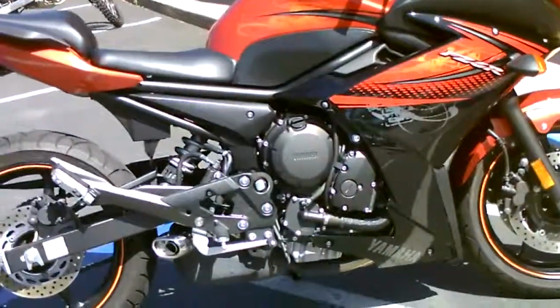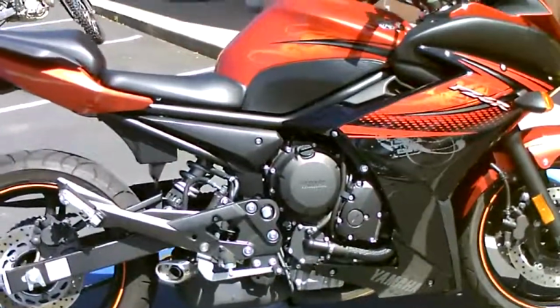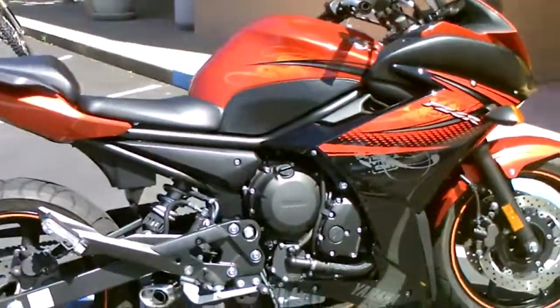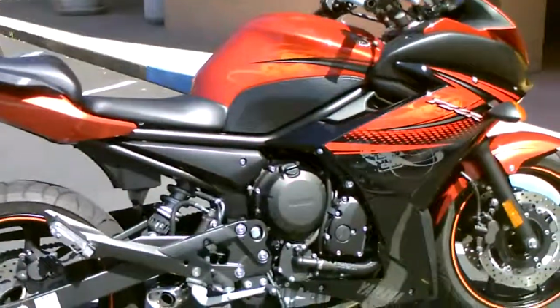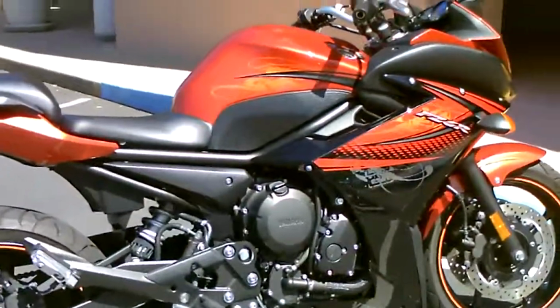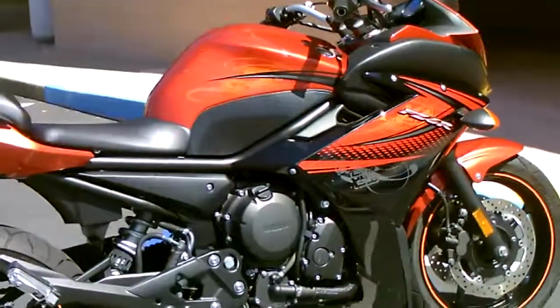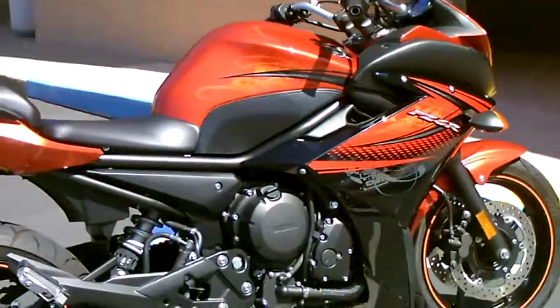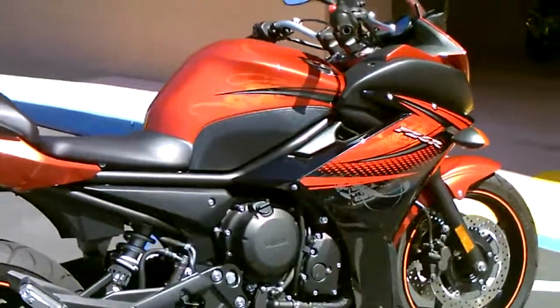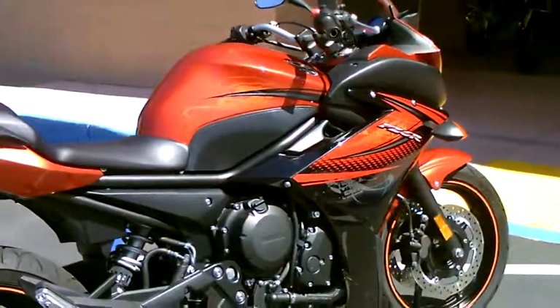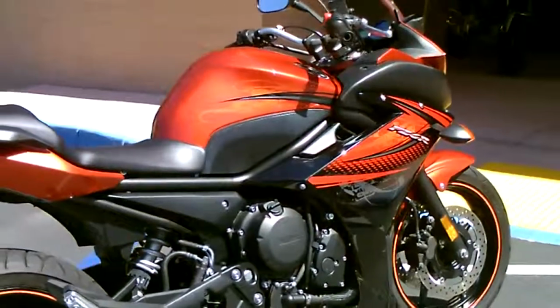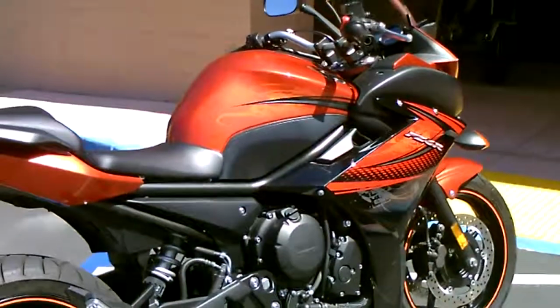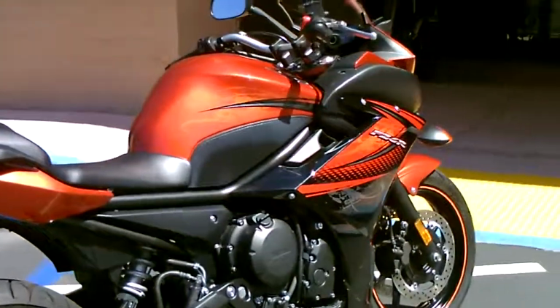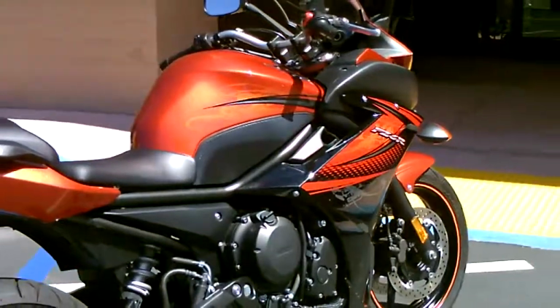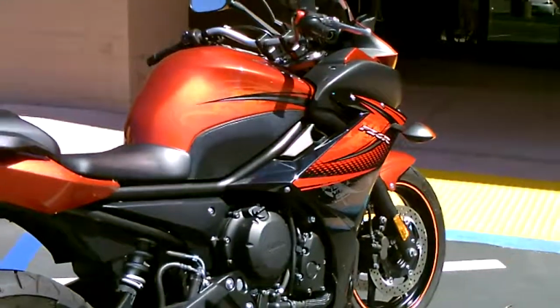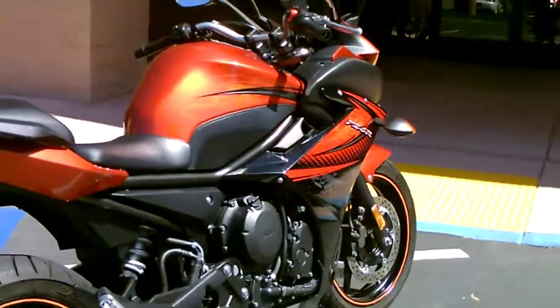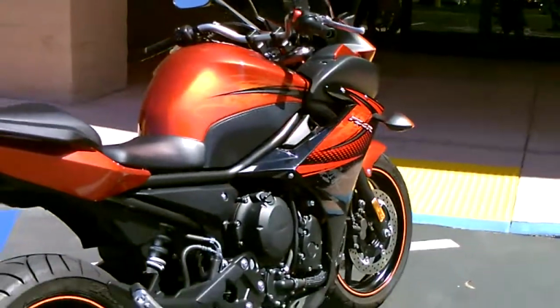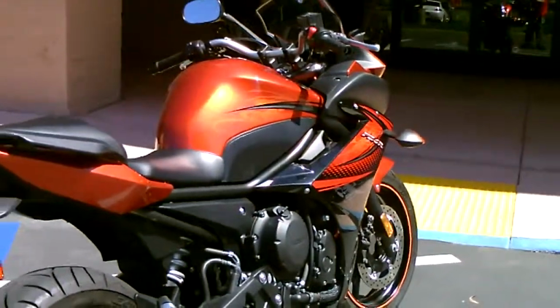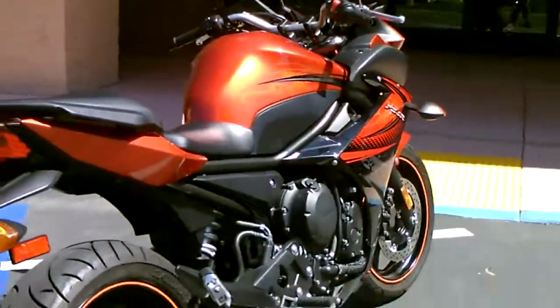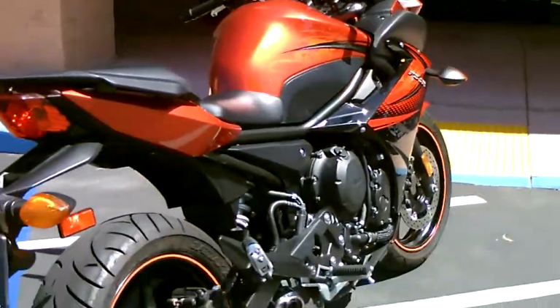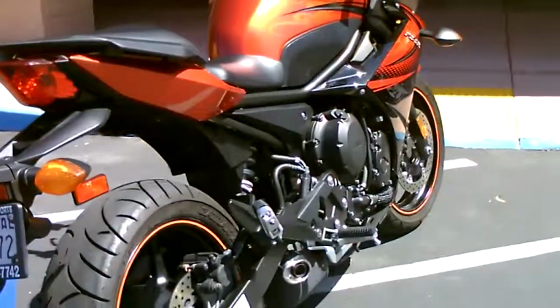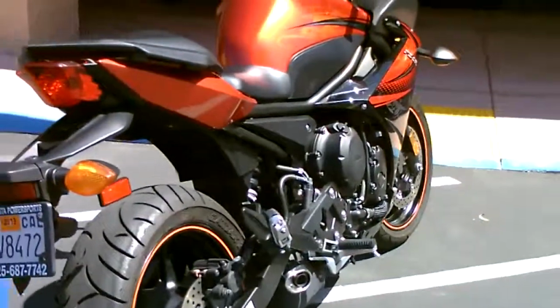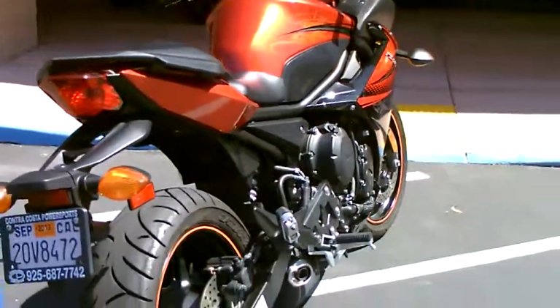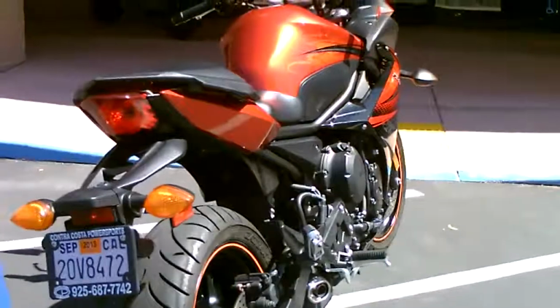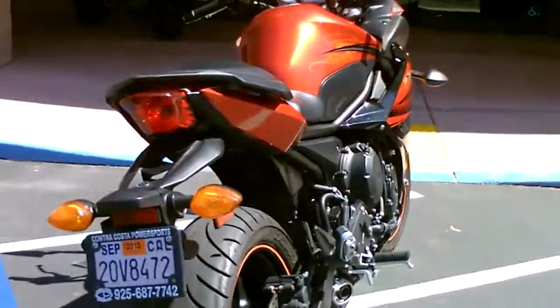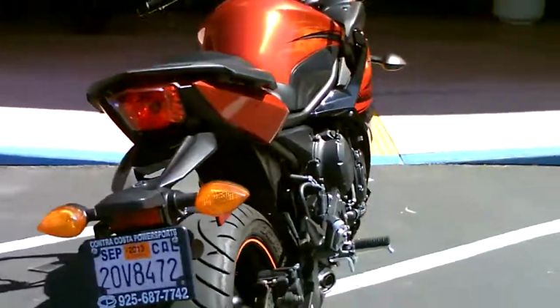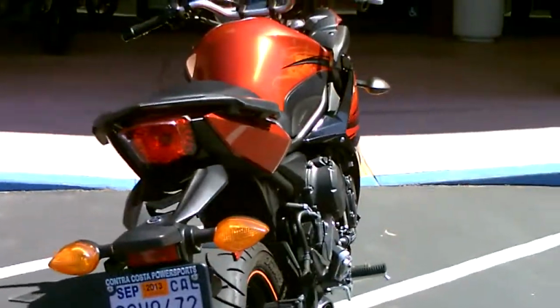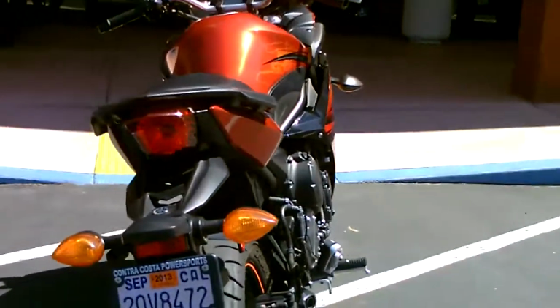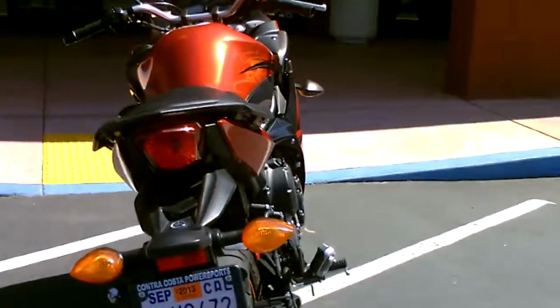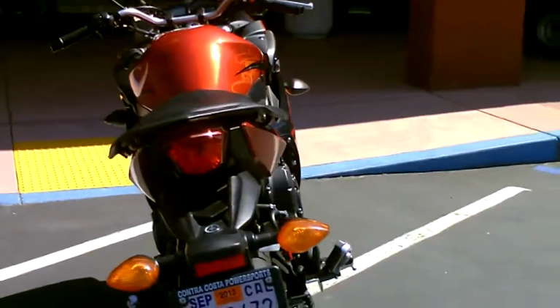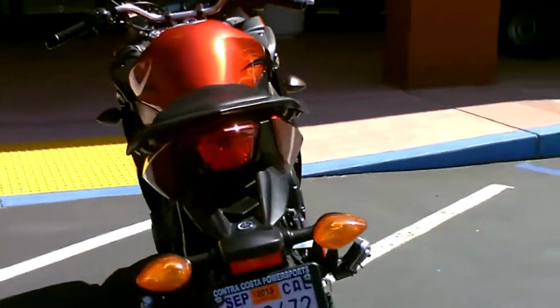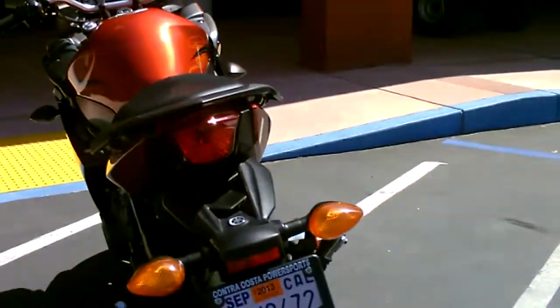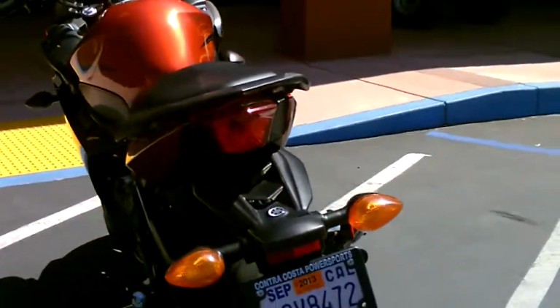This is a 4-cylinder inline 4 with an upright style of seating. A comfortable handlebar and seating position, so you can get your sport bike on and still be comfortable.